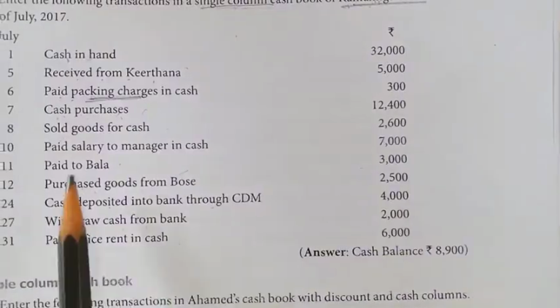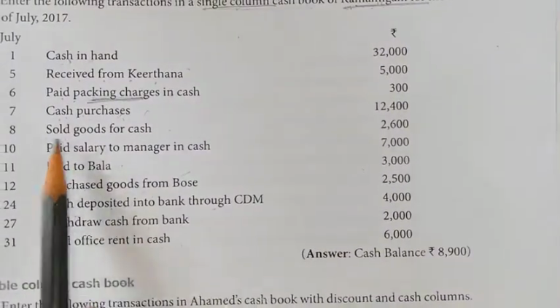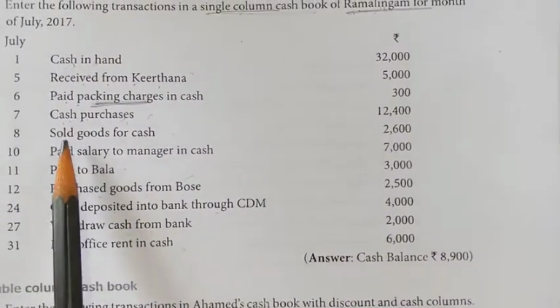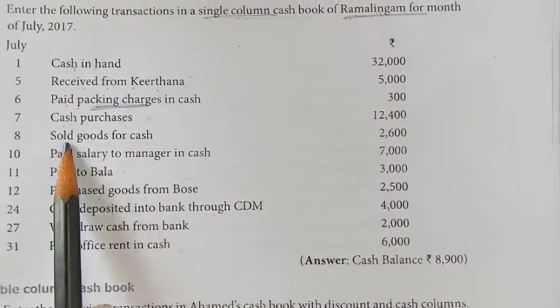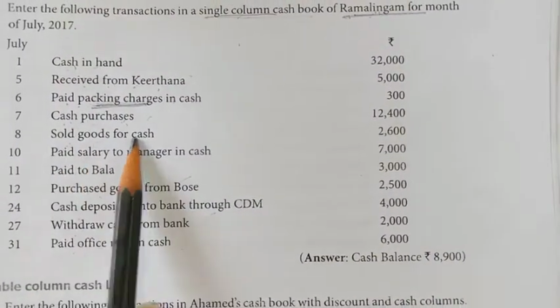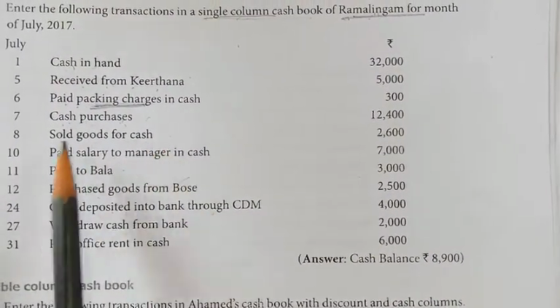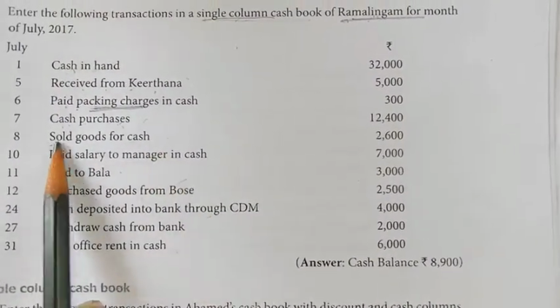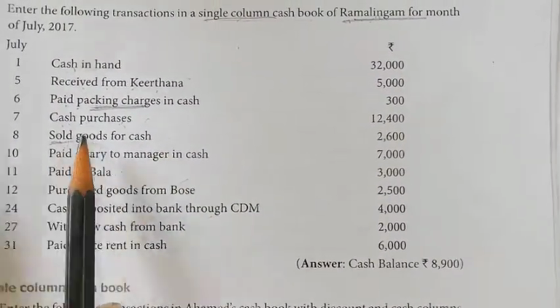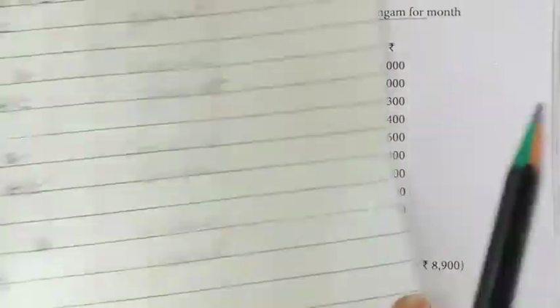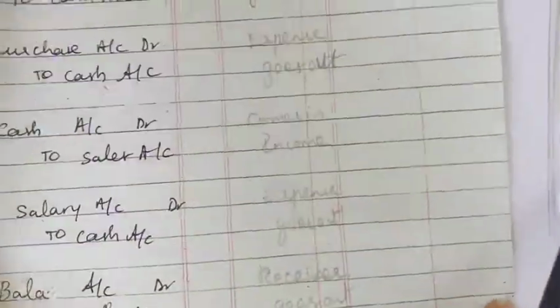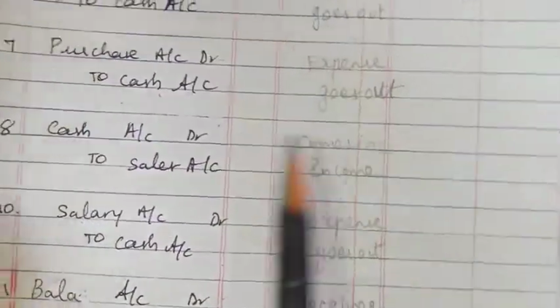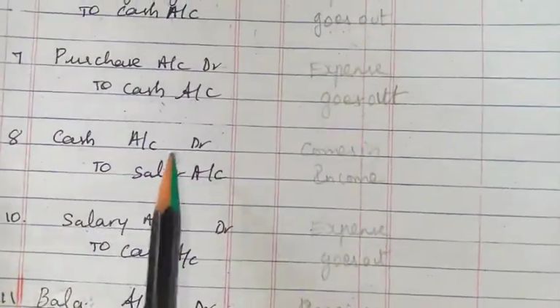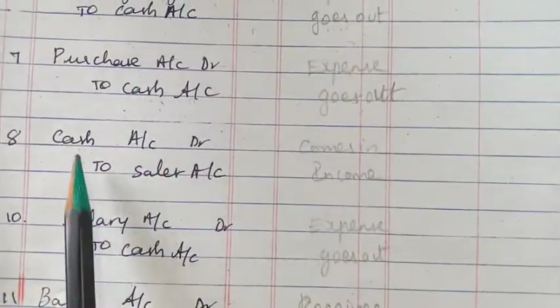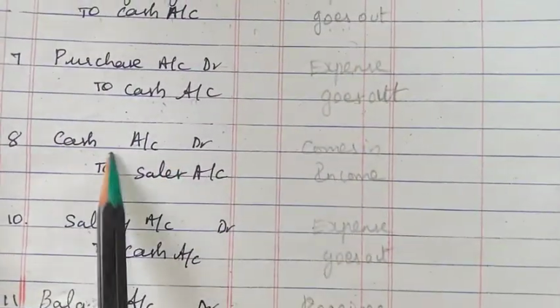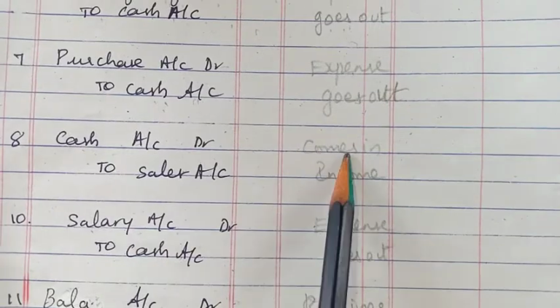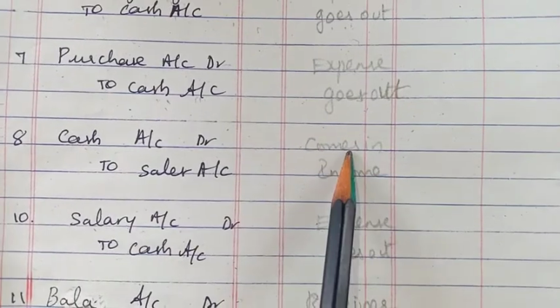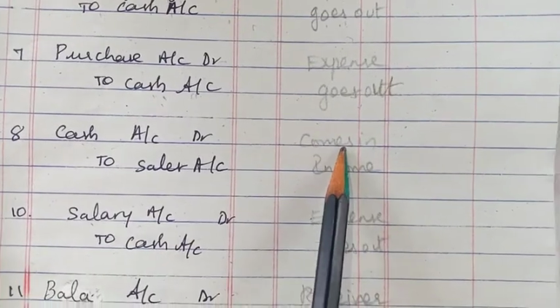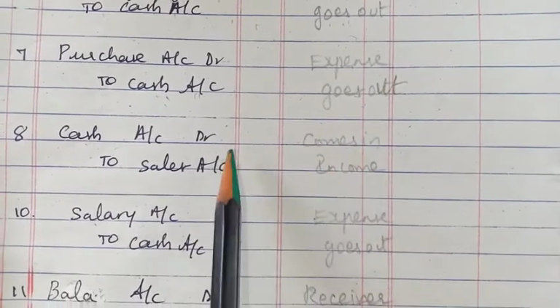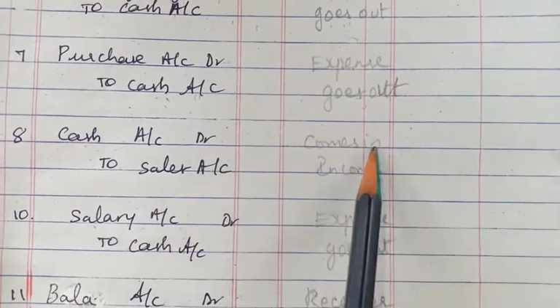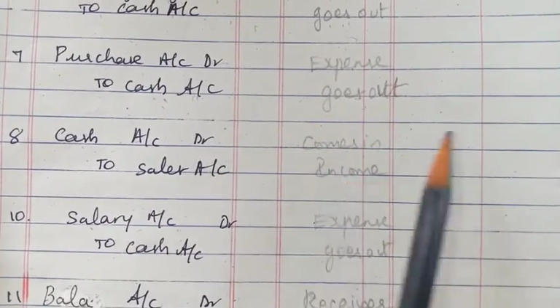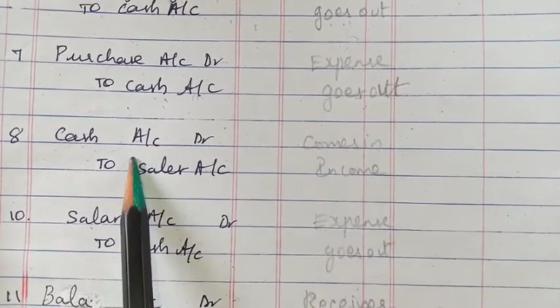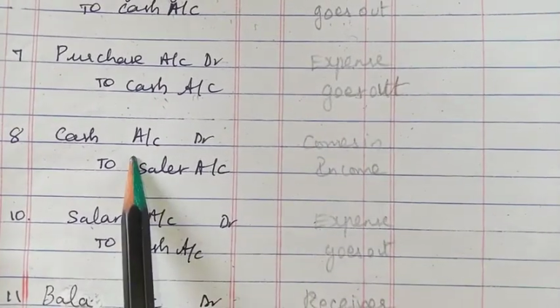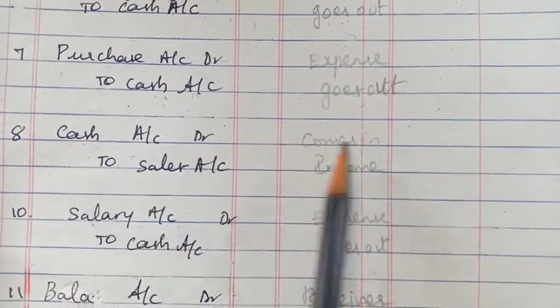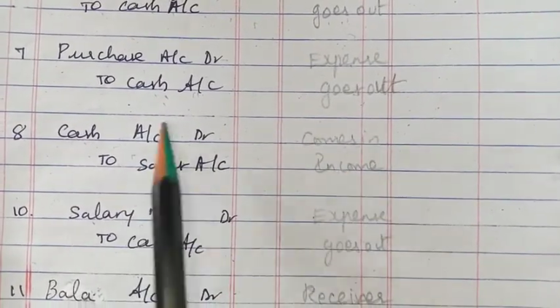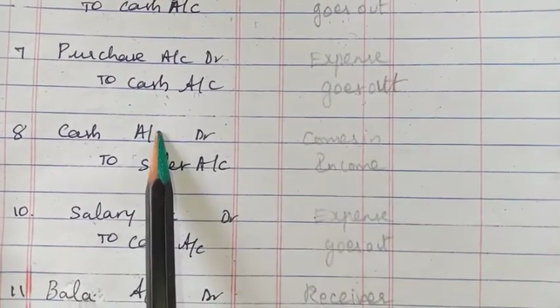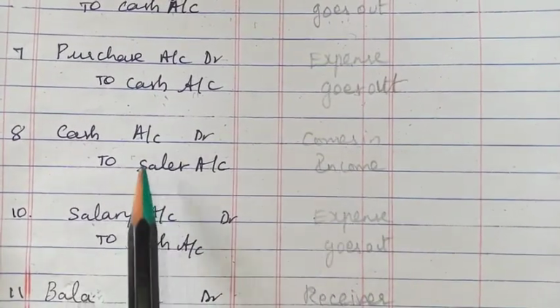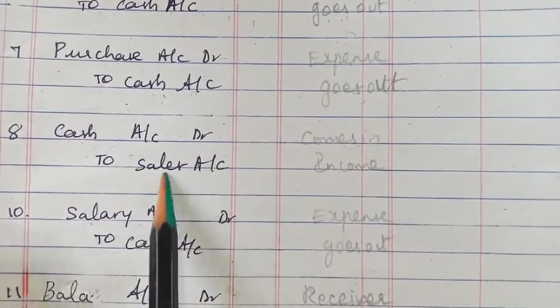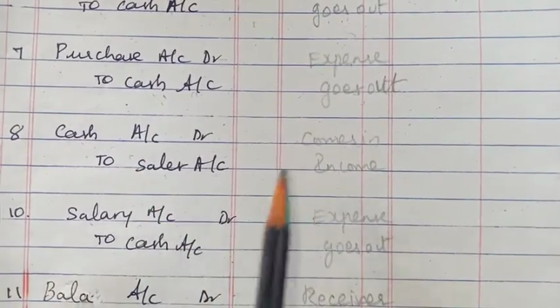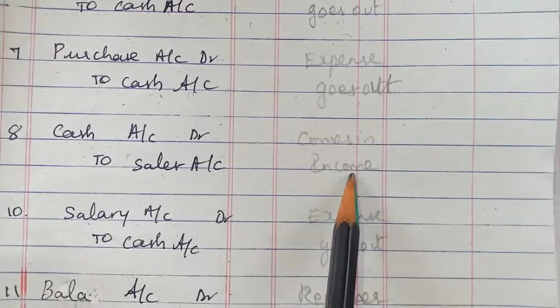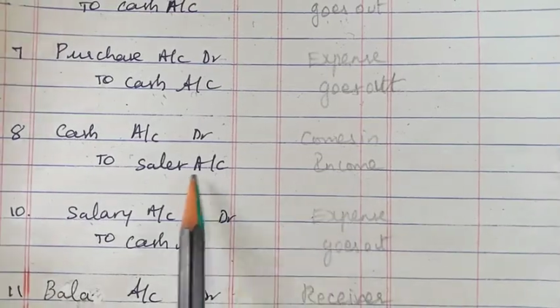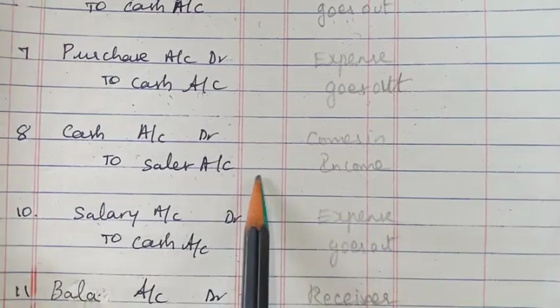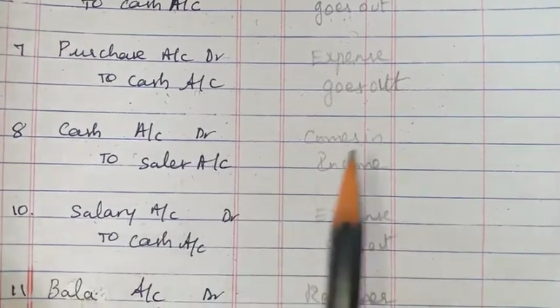Next is the 8th — sold goods. Sales is income, so cash is coming in on the debit side, and the sales account as income will come on the credit side.